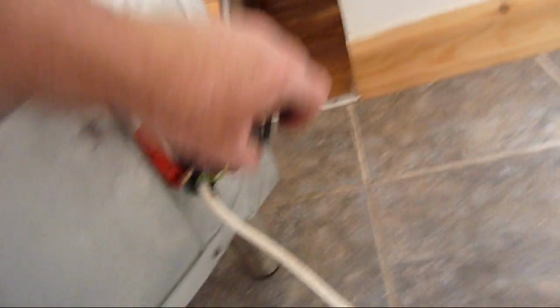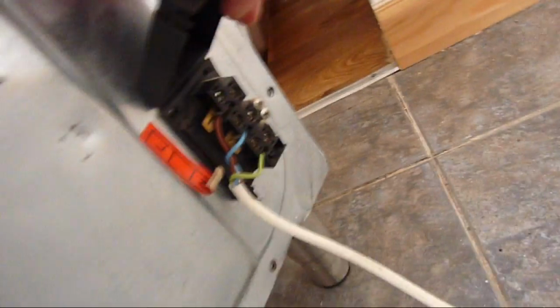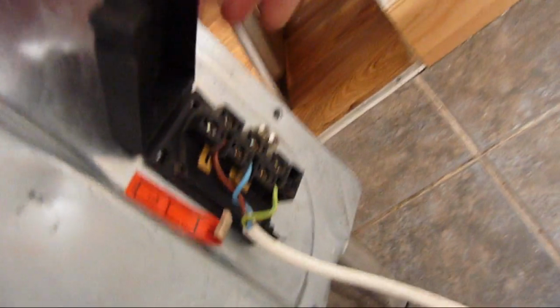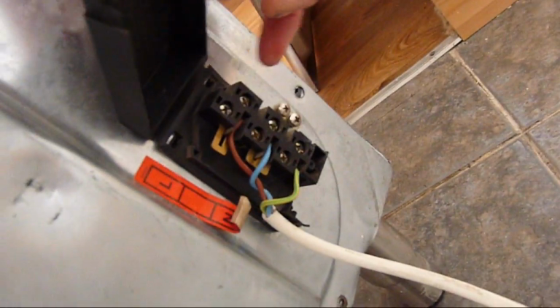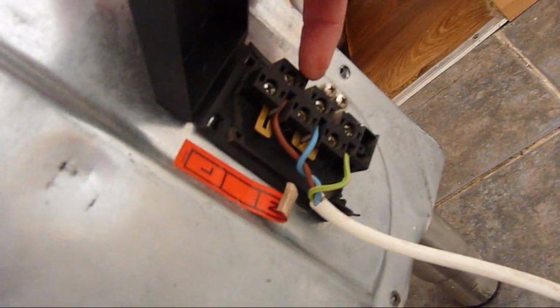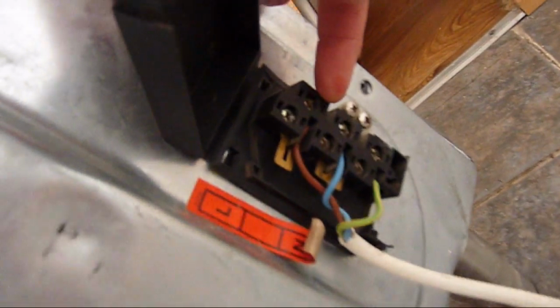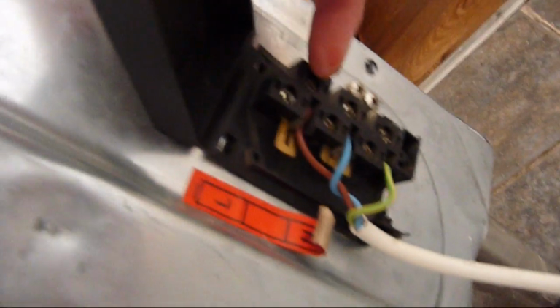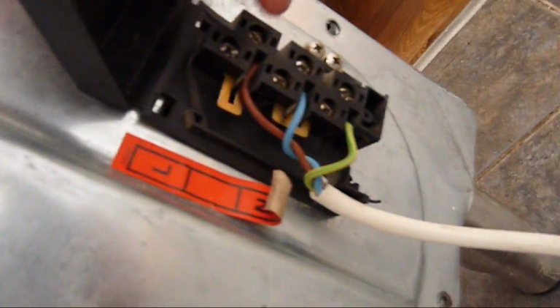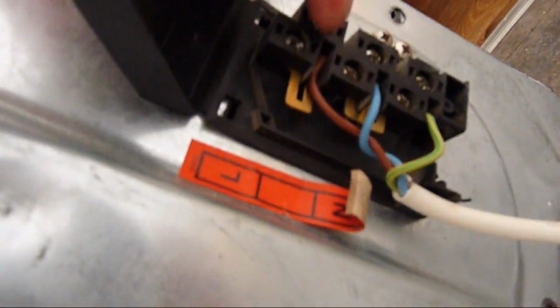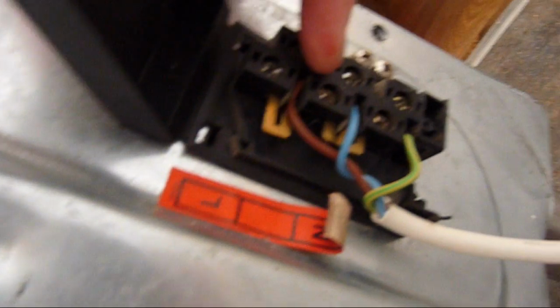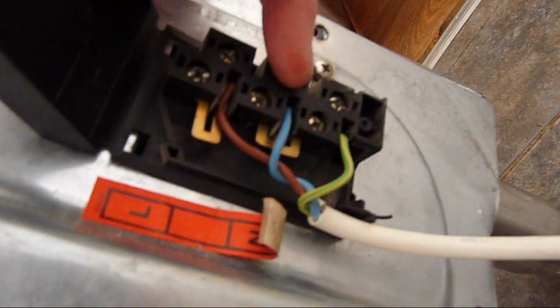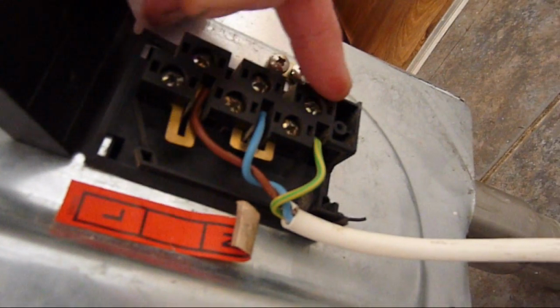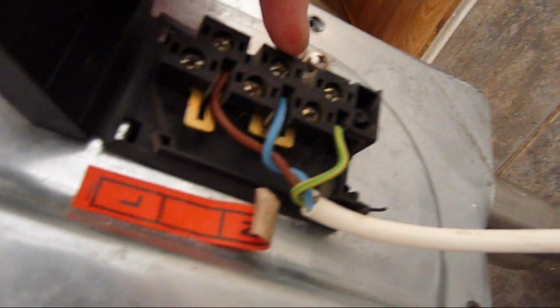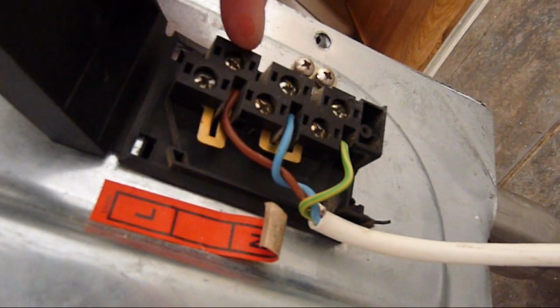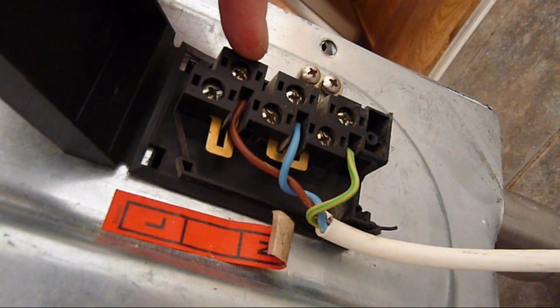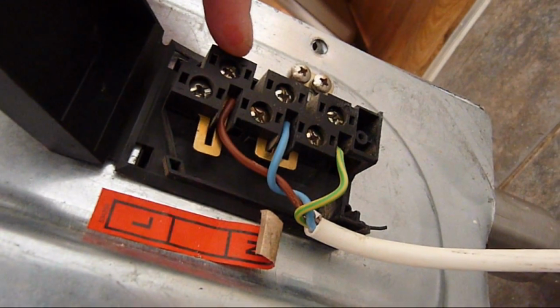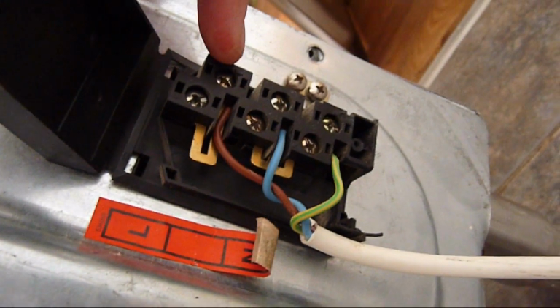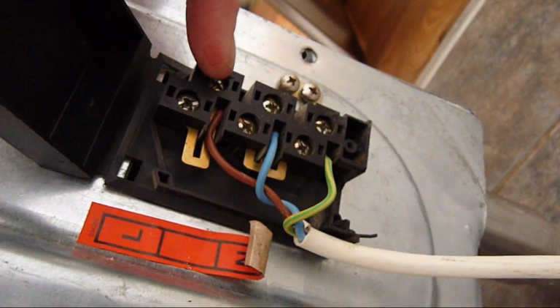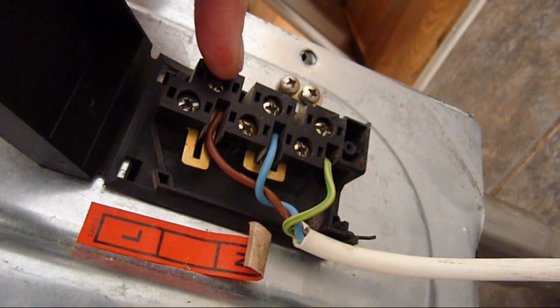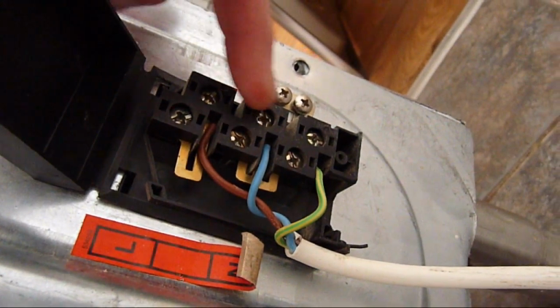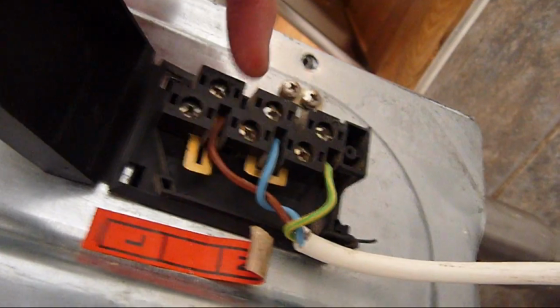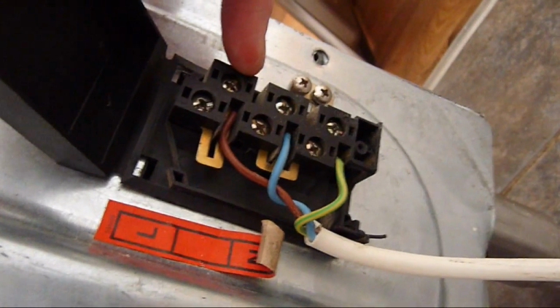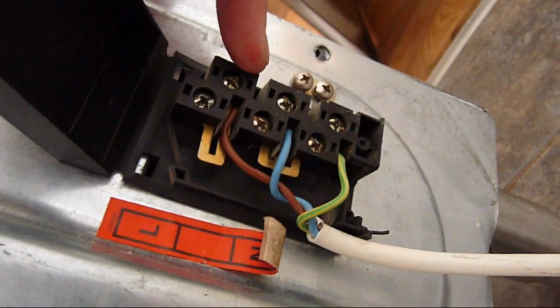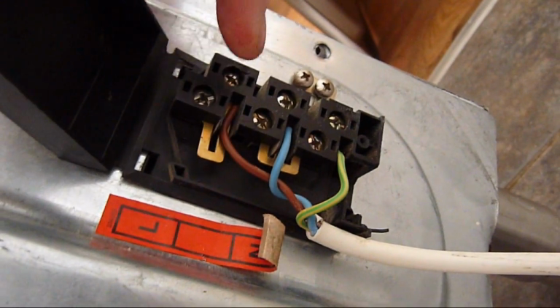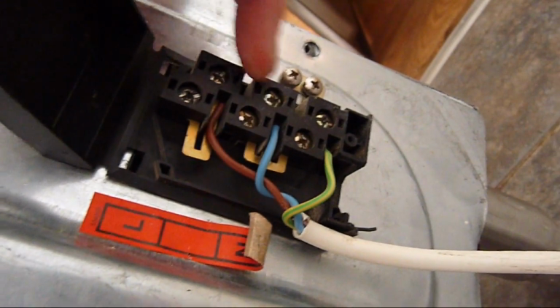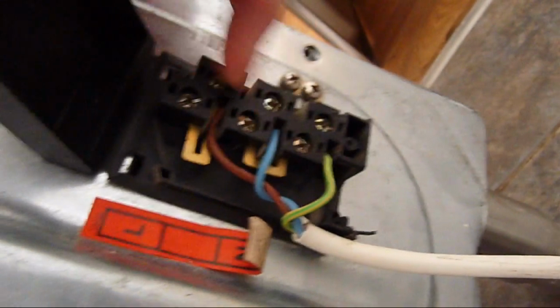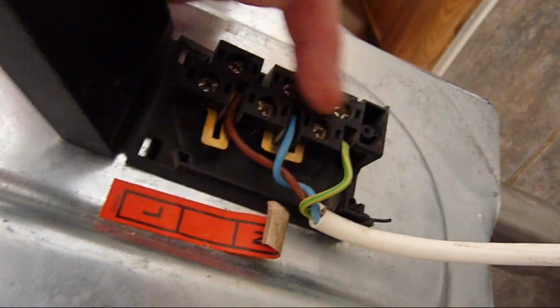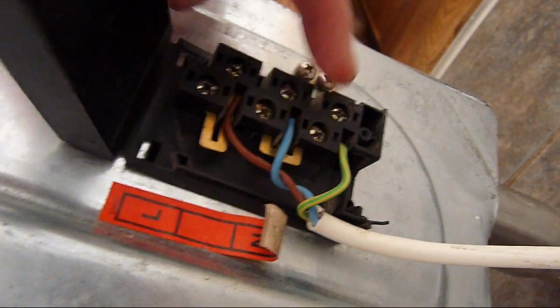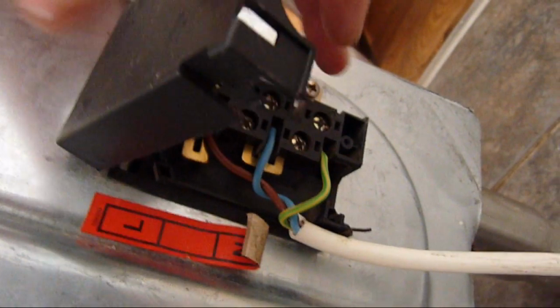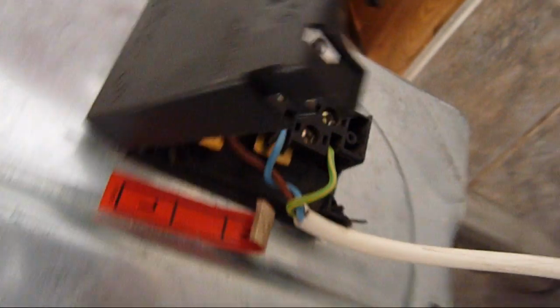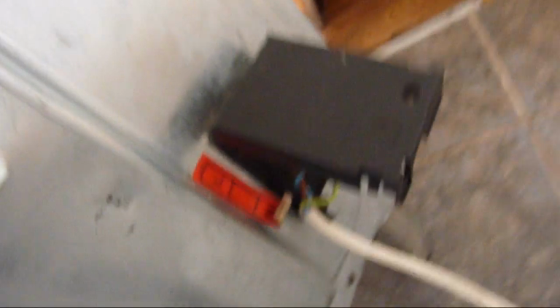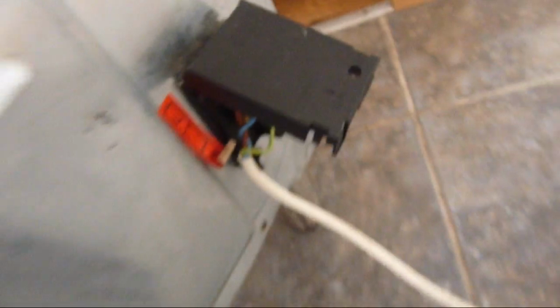Flipped out from the cover and tightened these, making sure that the wires were pushed inside. Whoever had been working on this before had left these loose. Tightened these three up and these three up, and then everything's working fine.